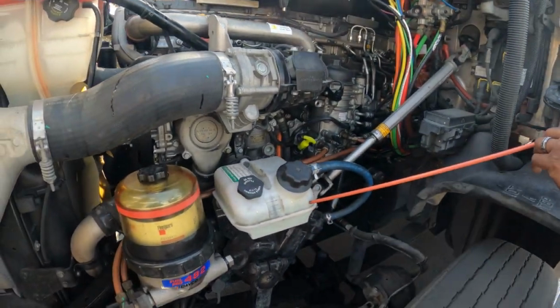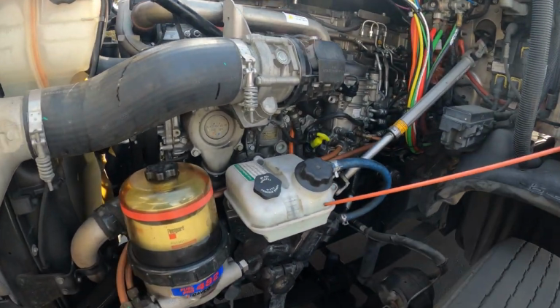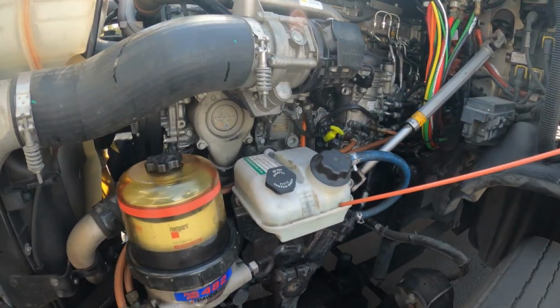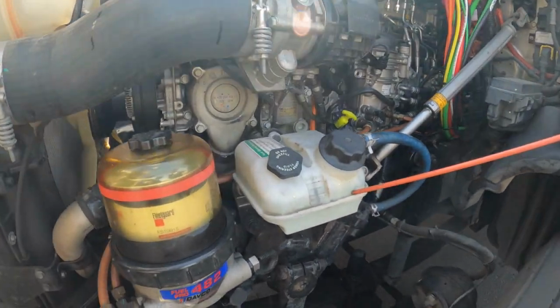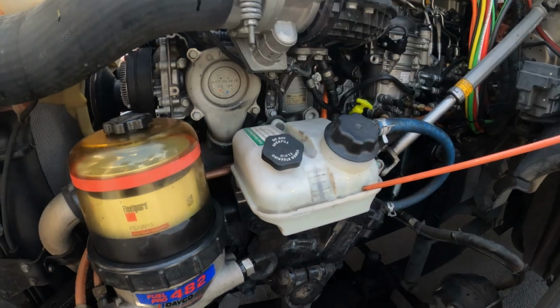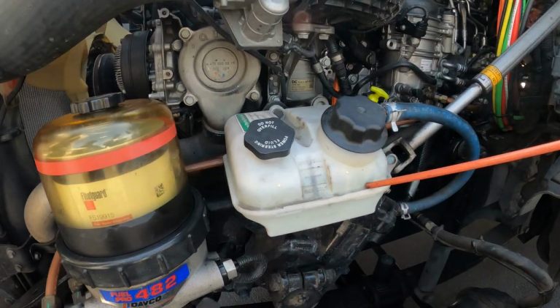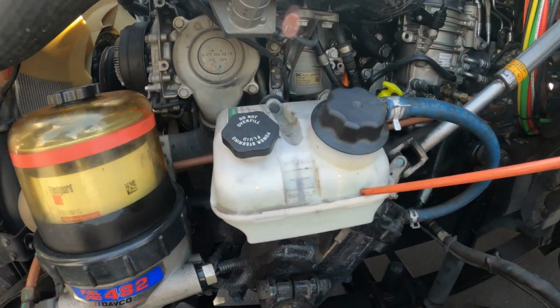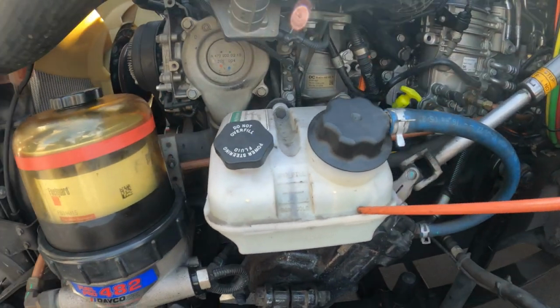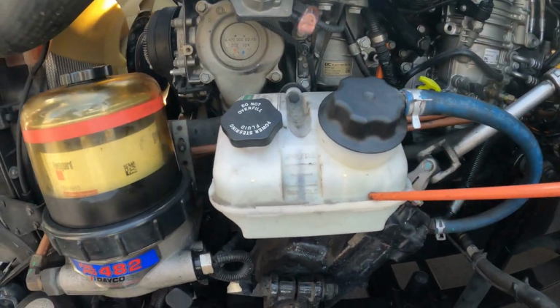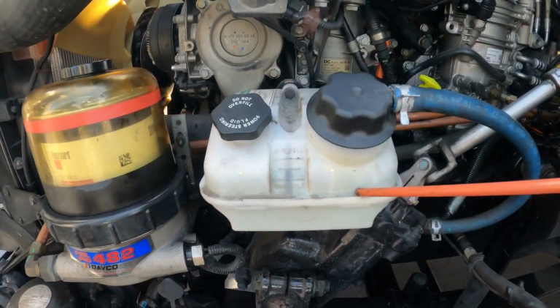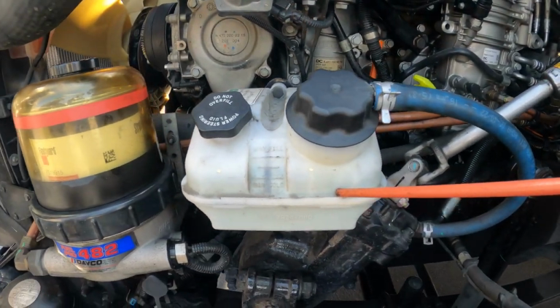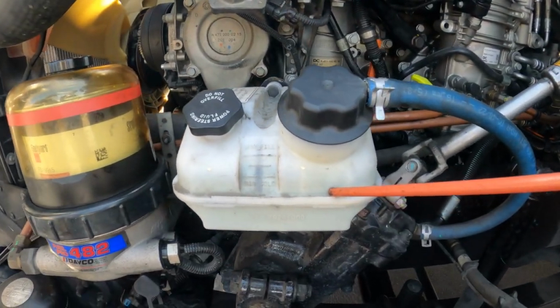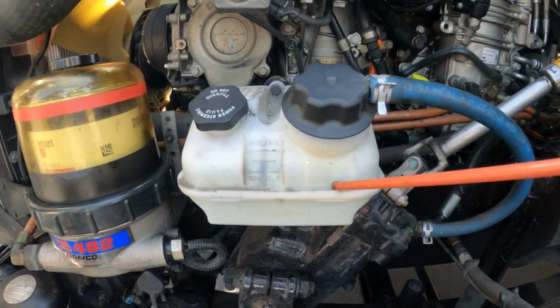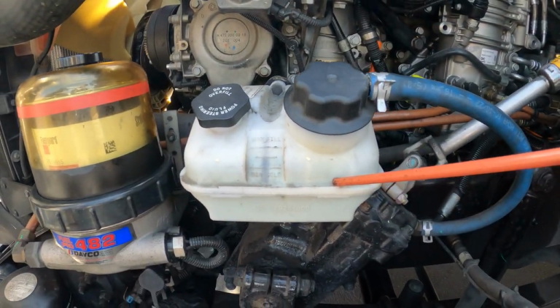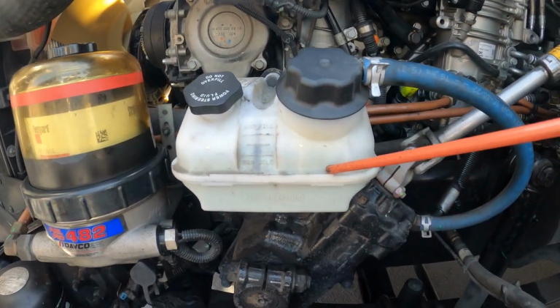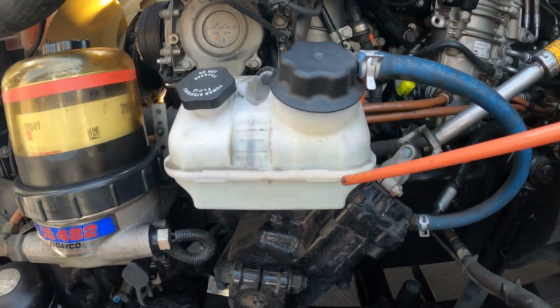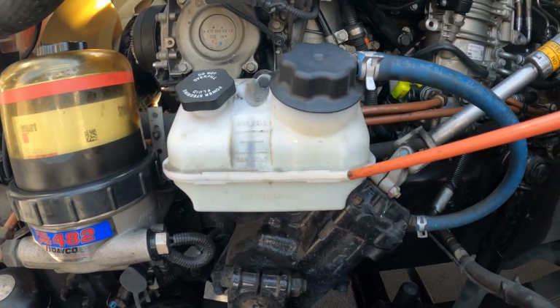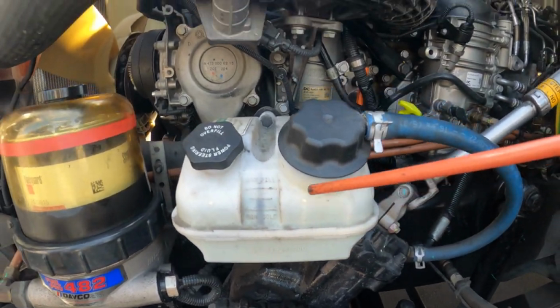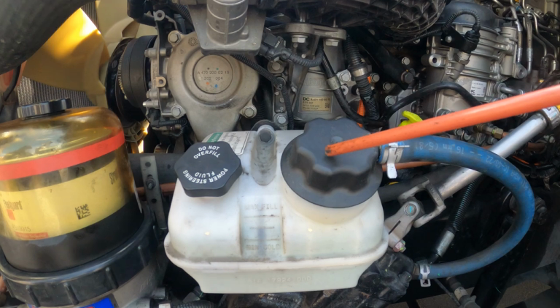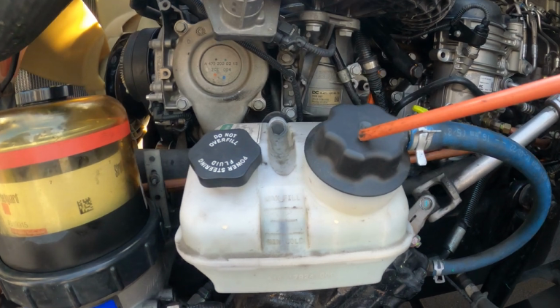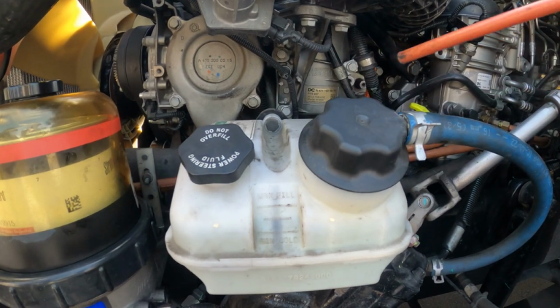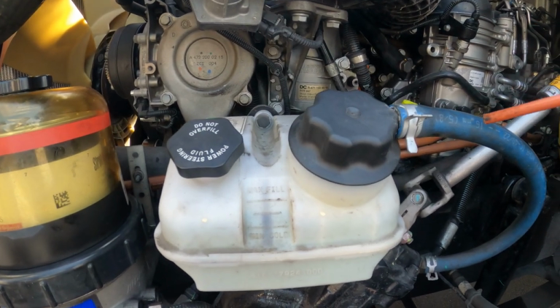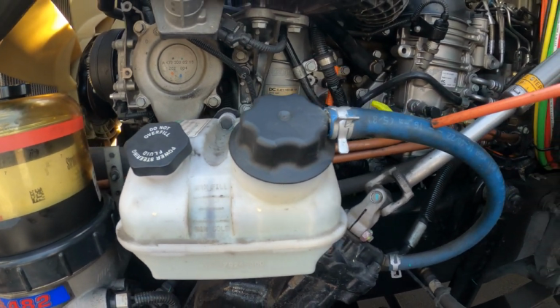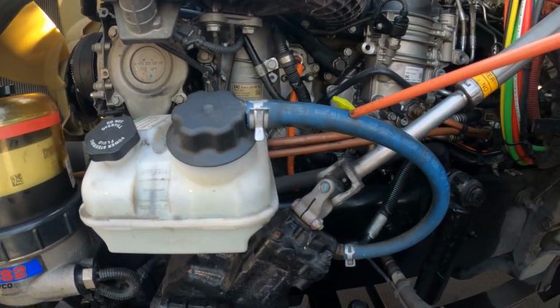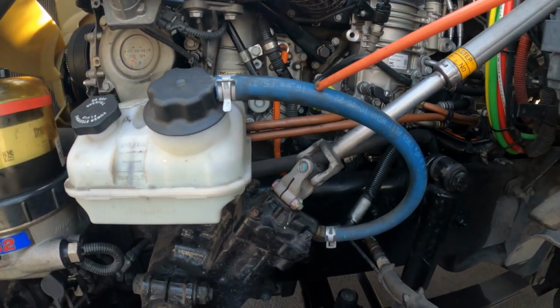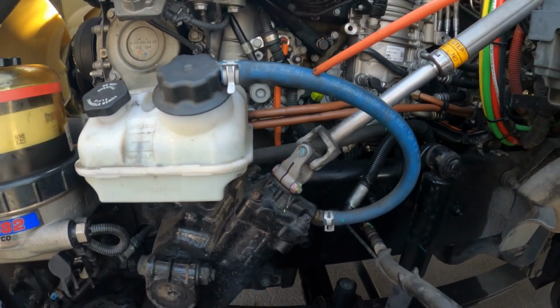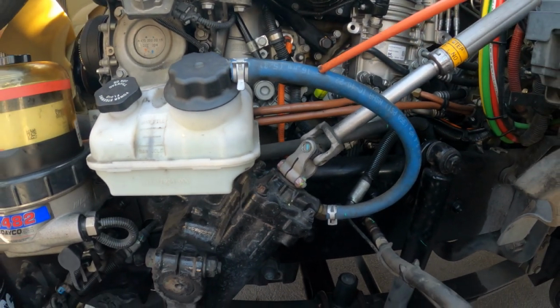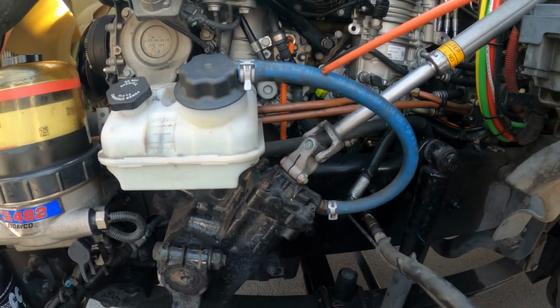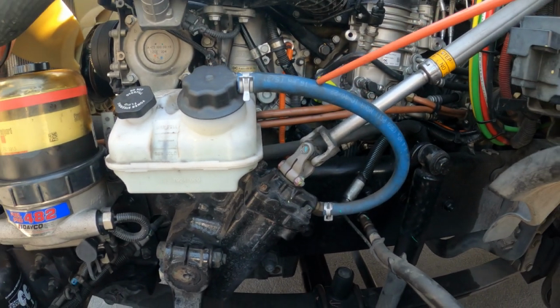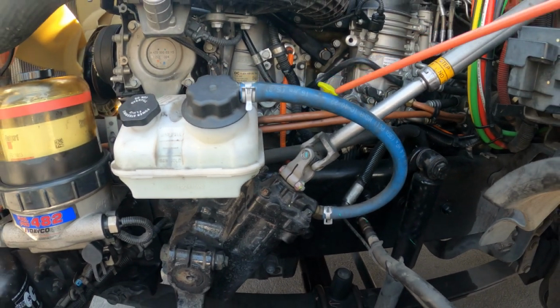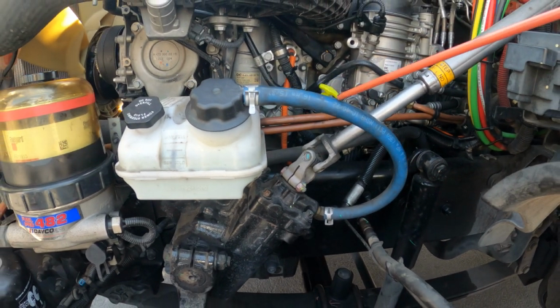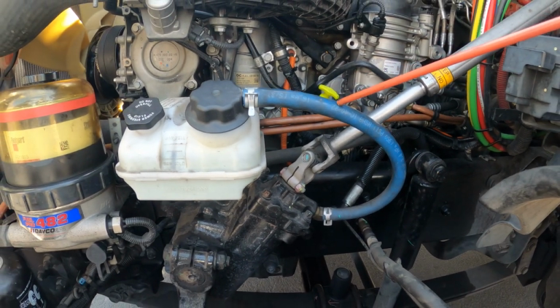My power steering reservoir — properly mounted and secure, it's not cracked, it's not leaking, and my lid is secure and tight. All hoses going to and from it have no cuts, abrasion, bulges, or leaks.